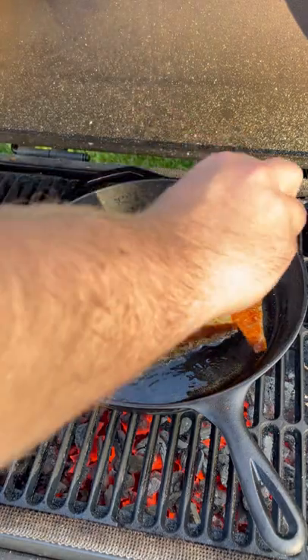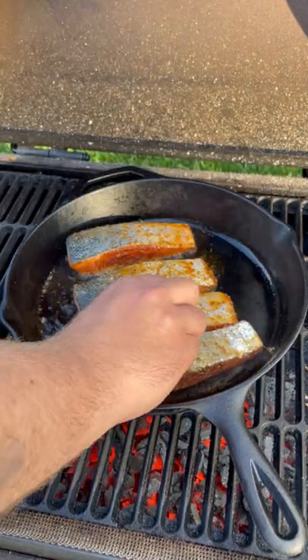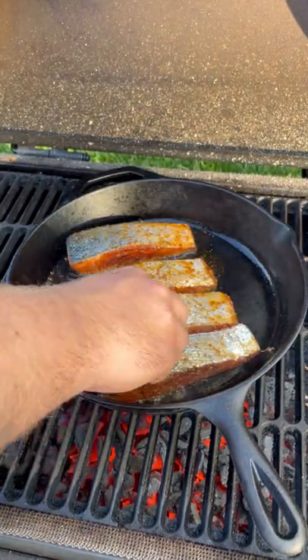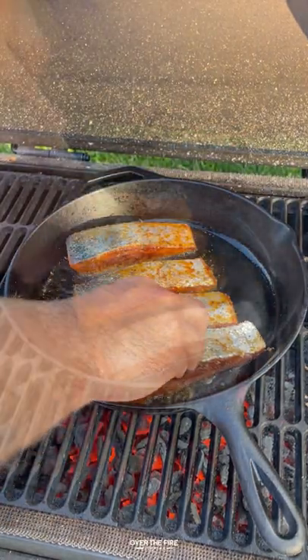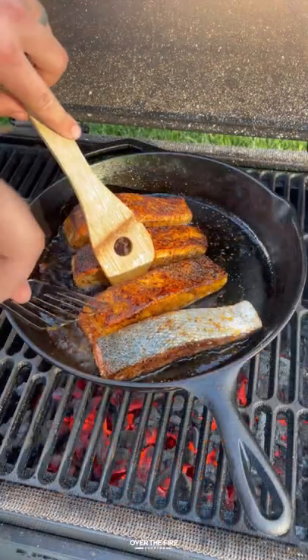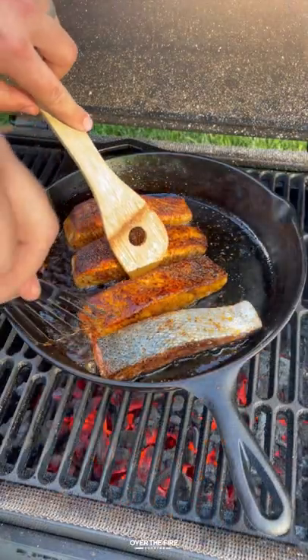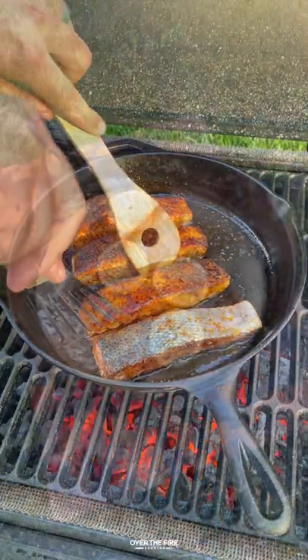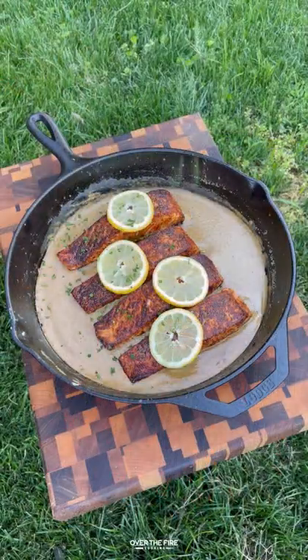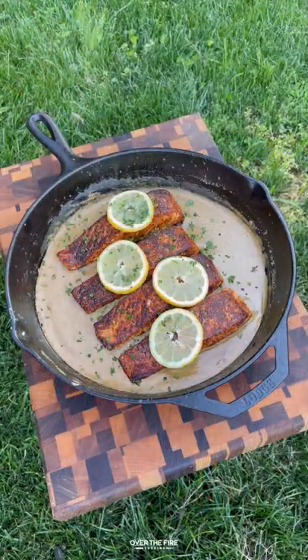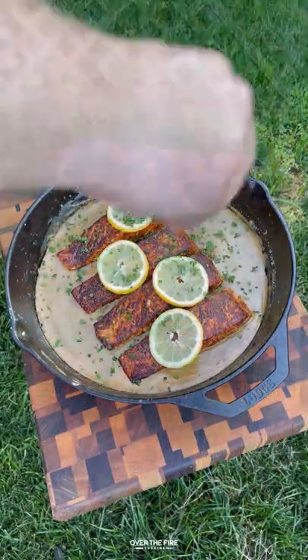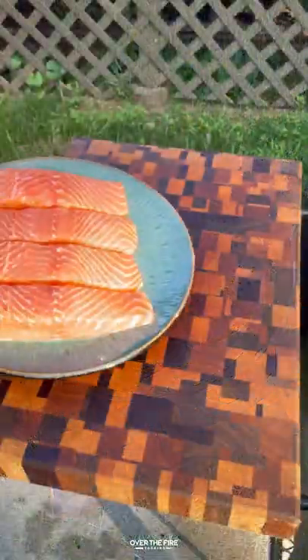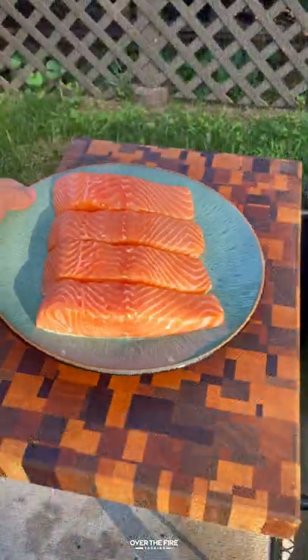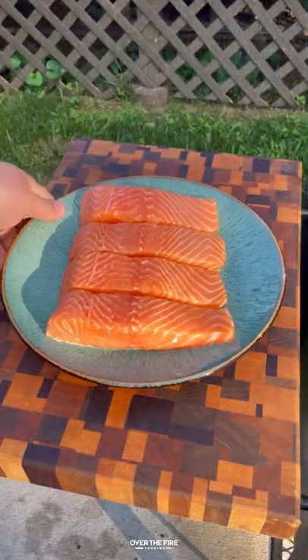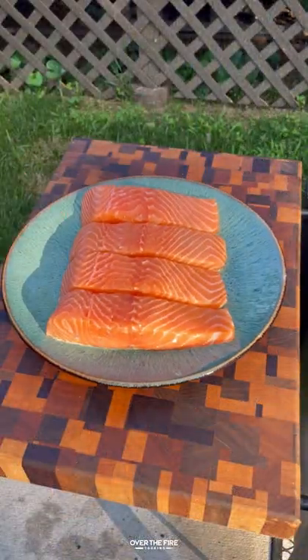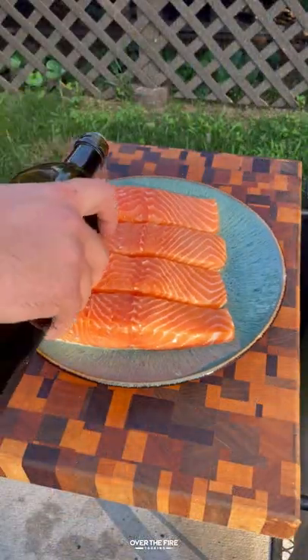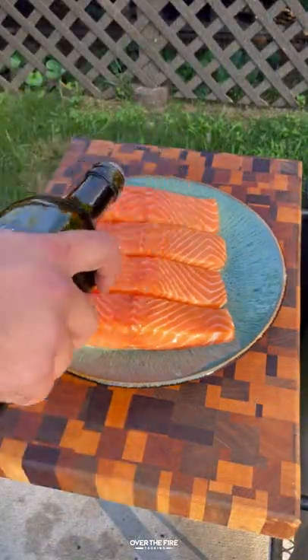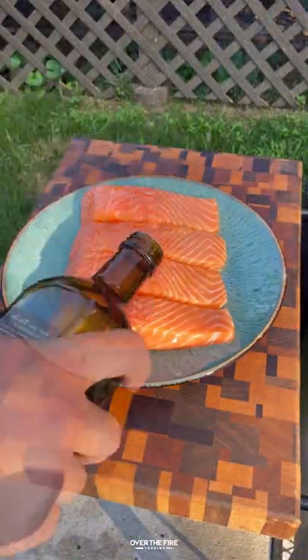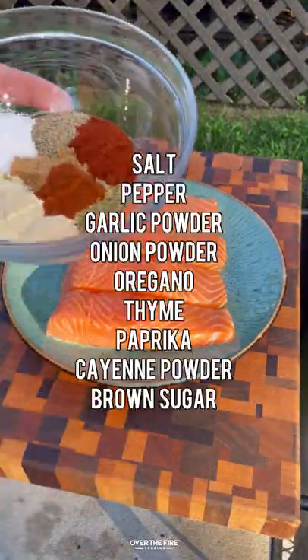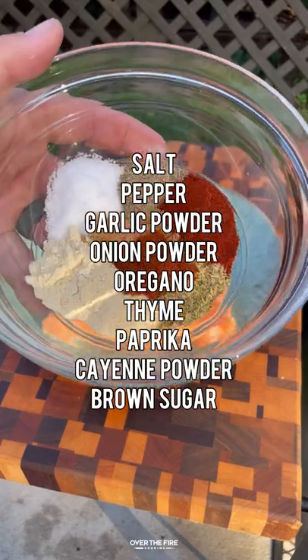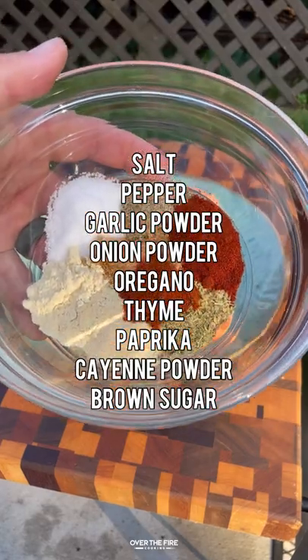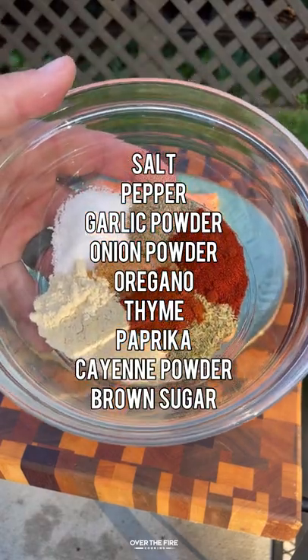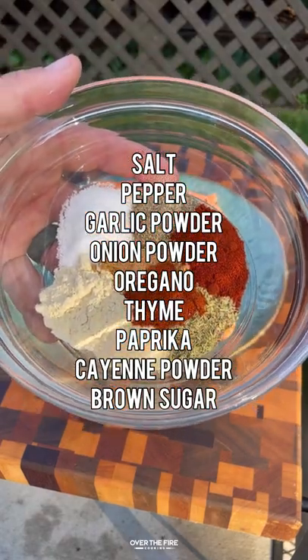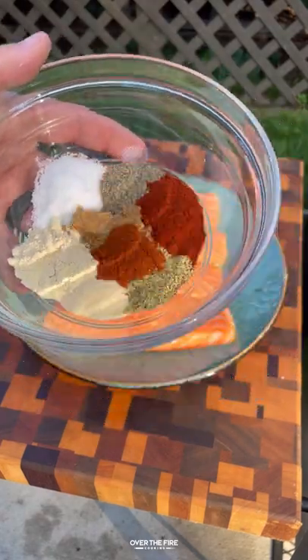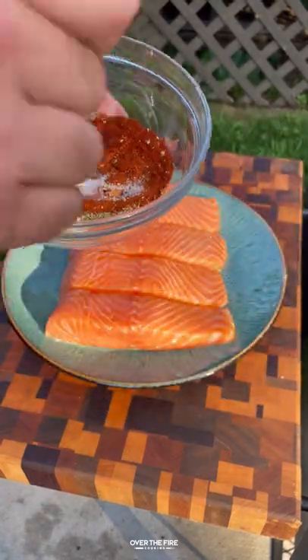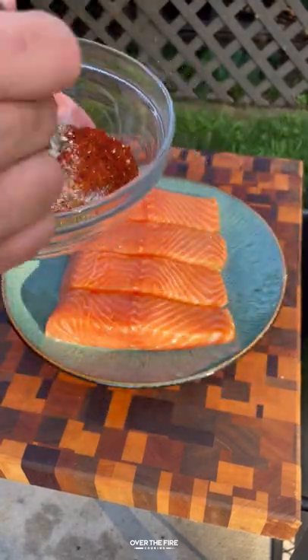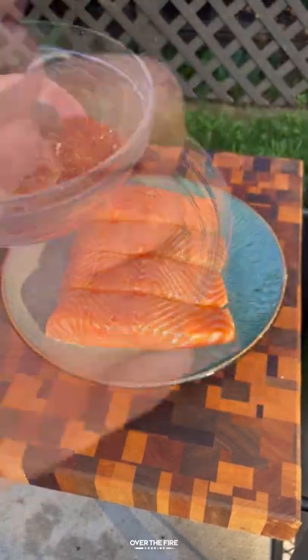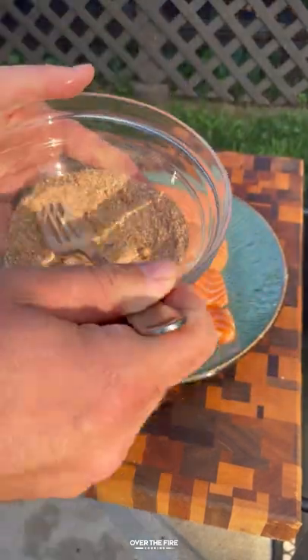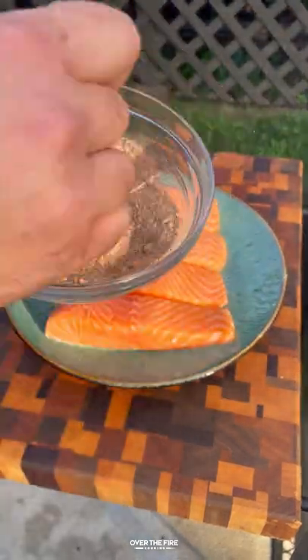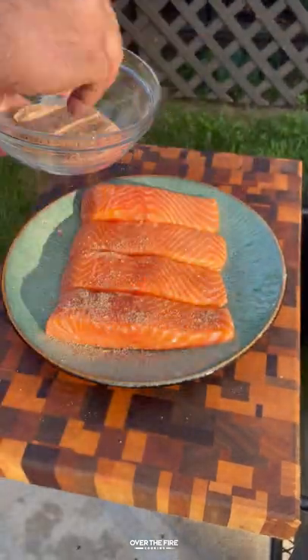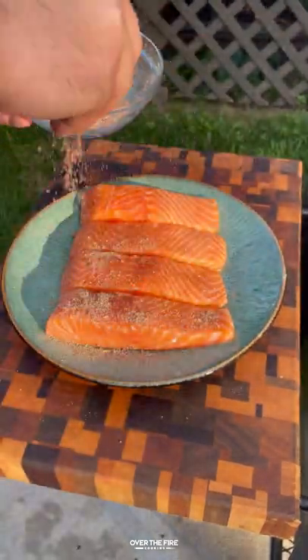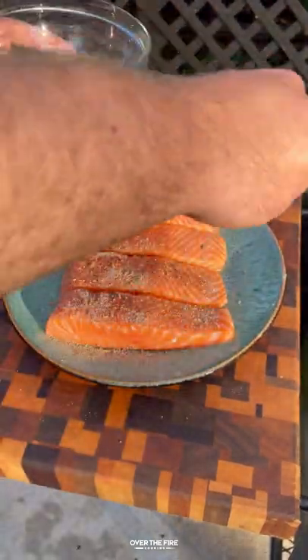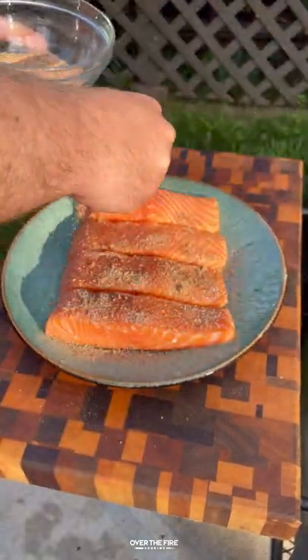Creamy honey Cajun salmon. I'm going to start by getting out my salmon fillets, lathering them with oil, and seasoning them with a simple Cajun-style seasoning.